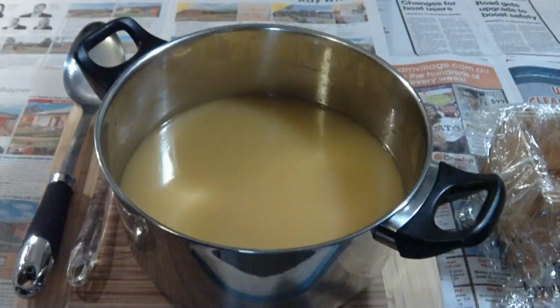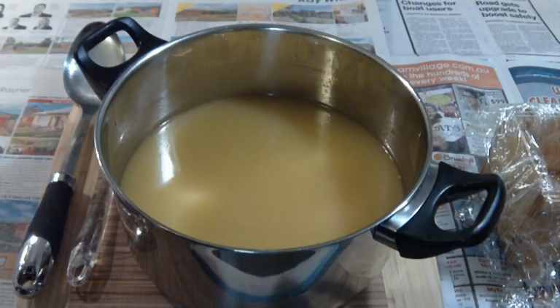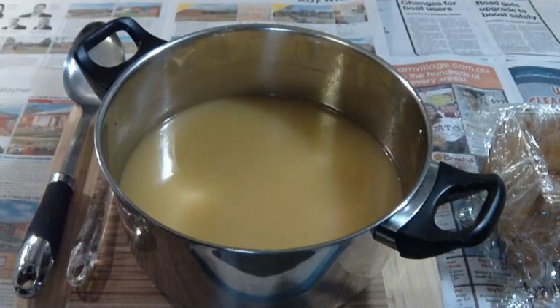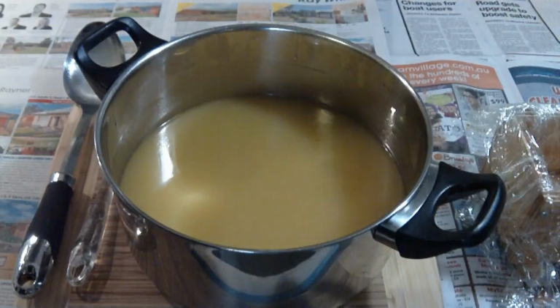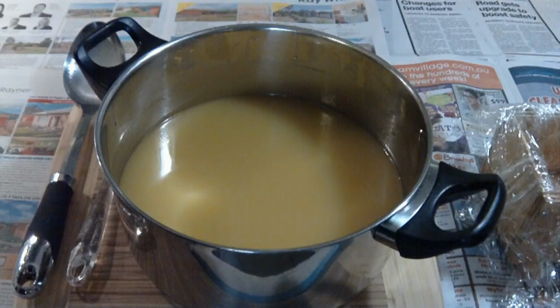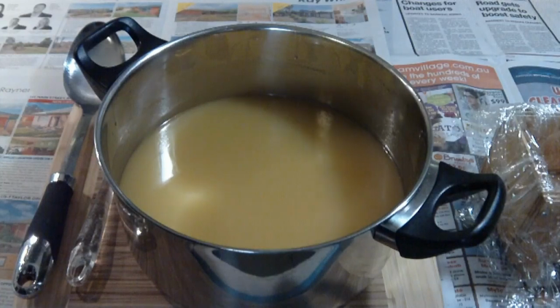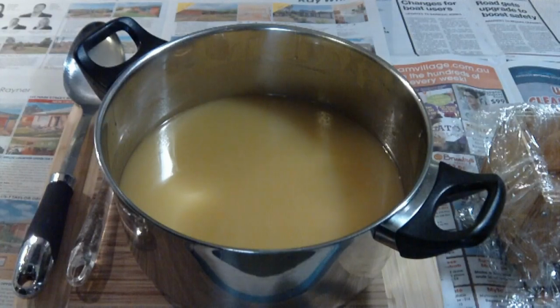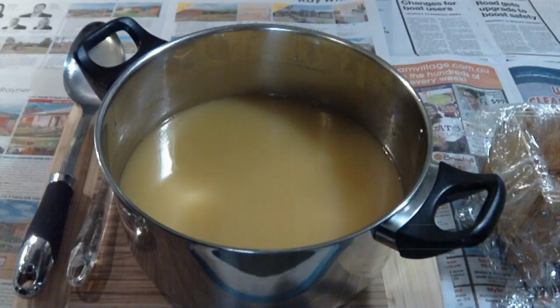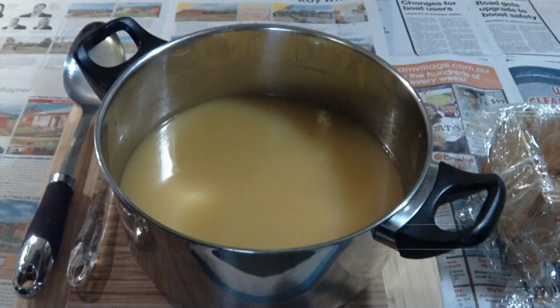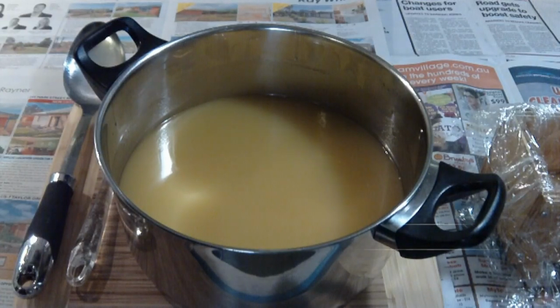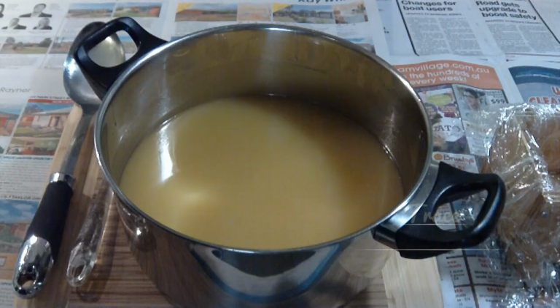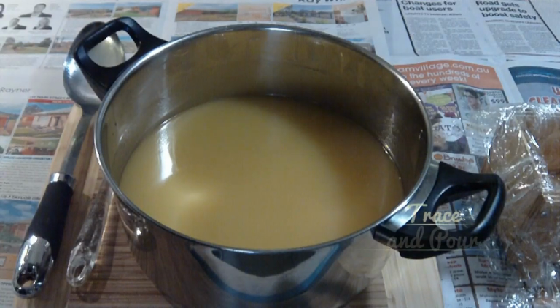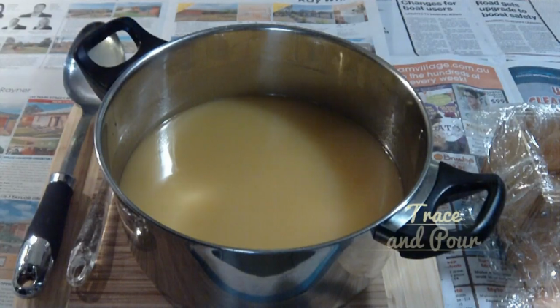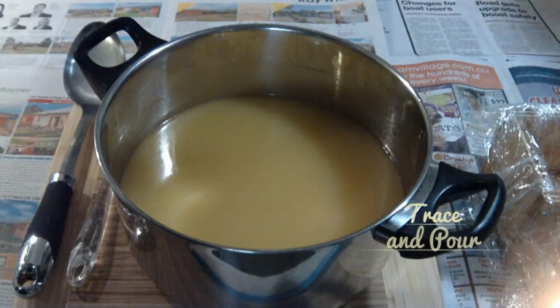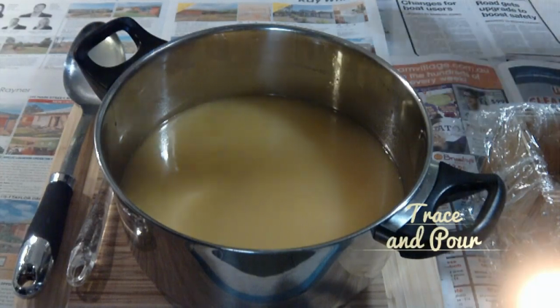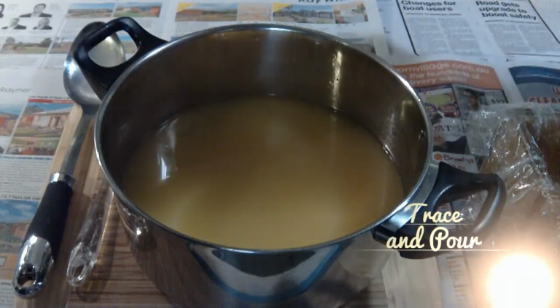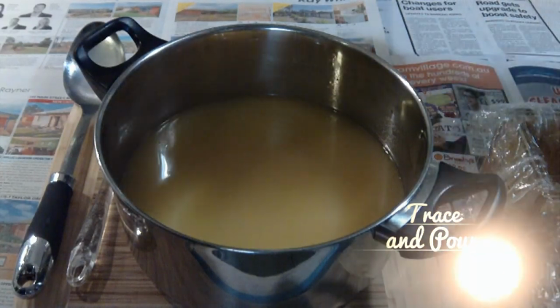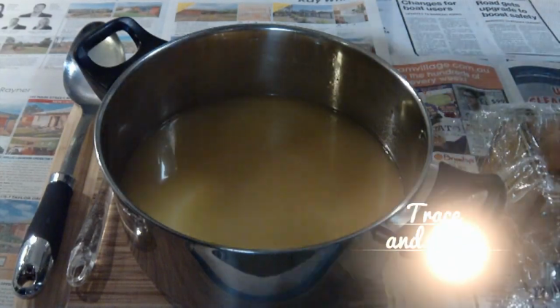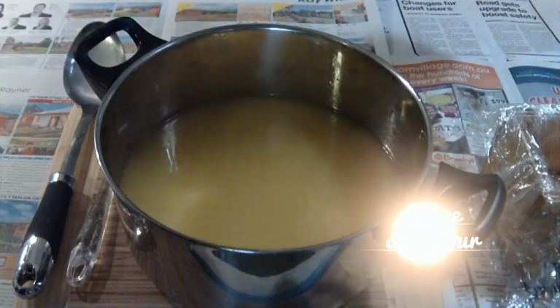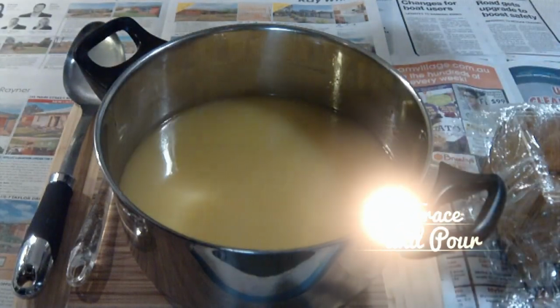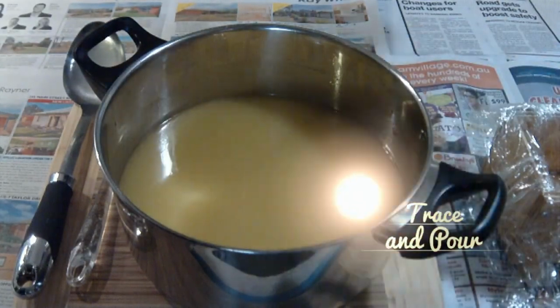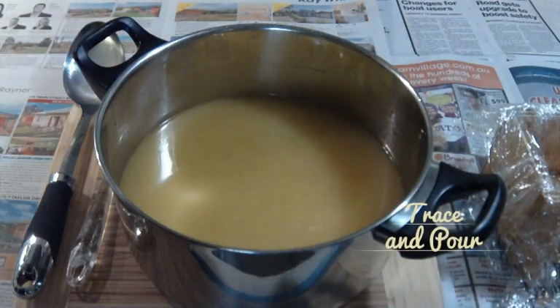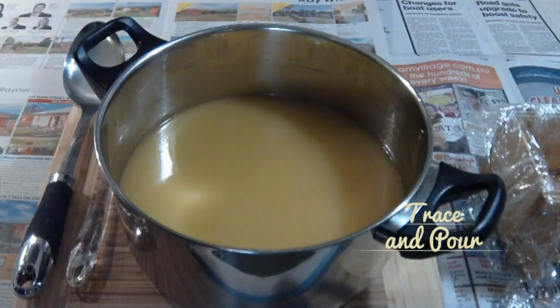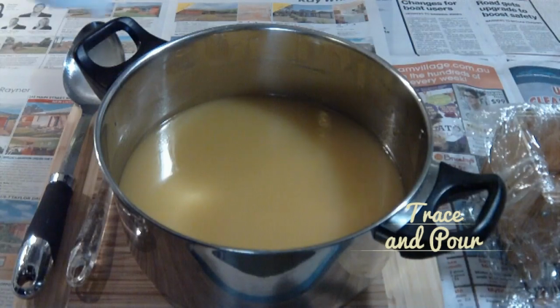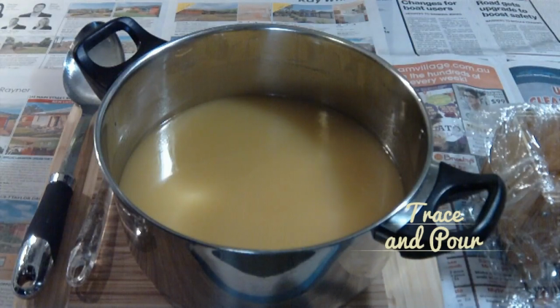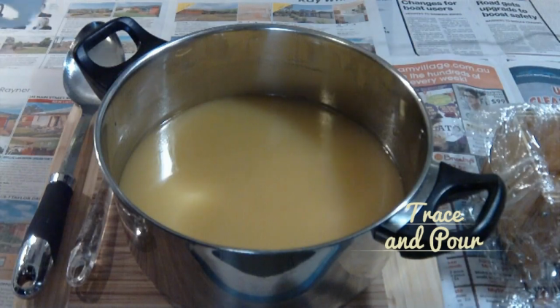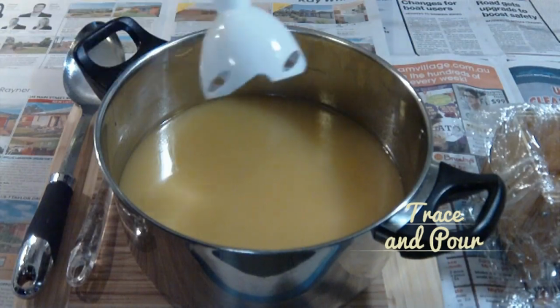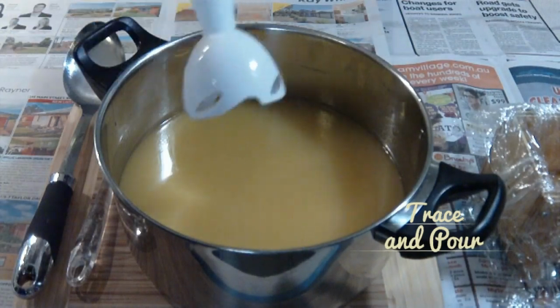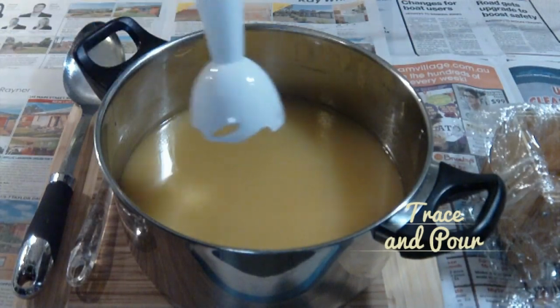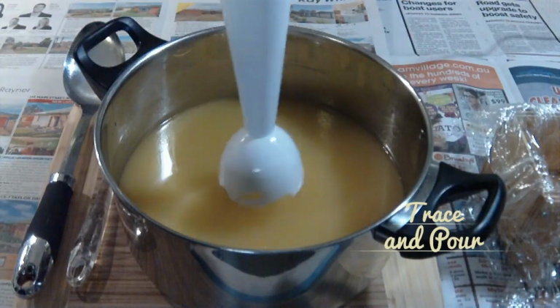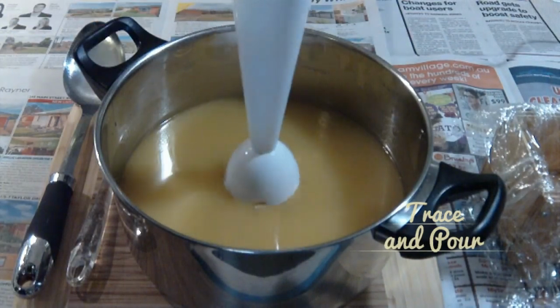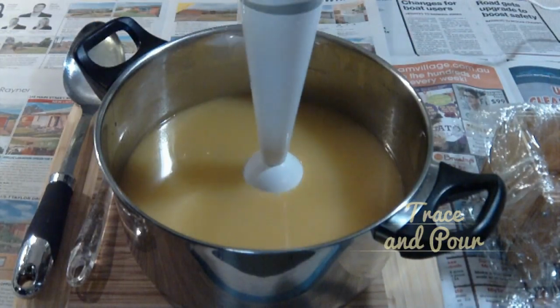Welcome to another Little Green Workshops video tutorial. This one is about how to get to trace with your soap and then how to pour it into the mold.